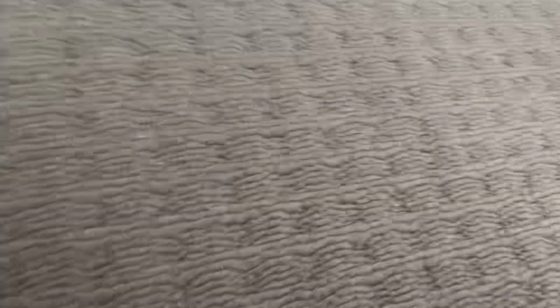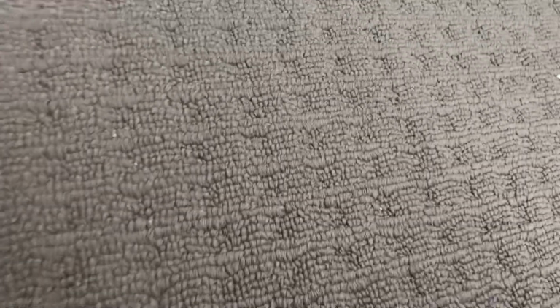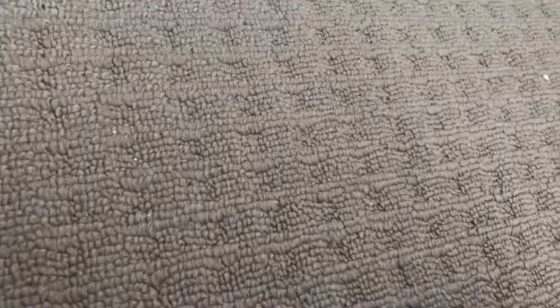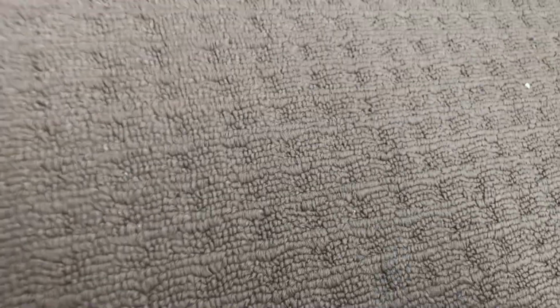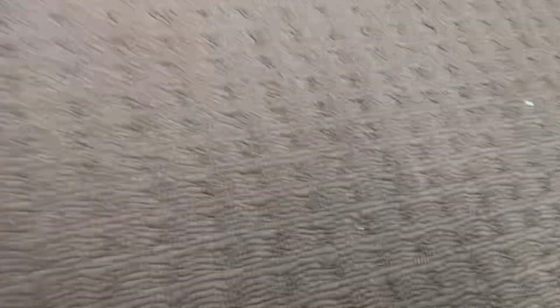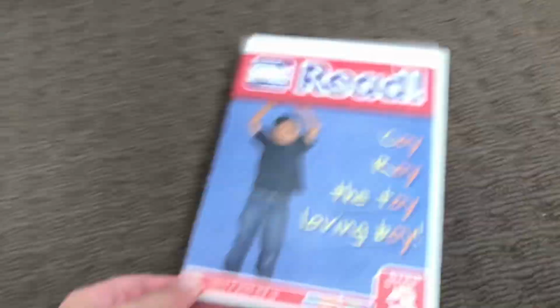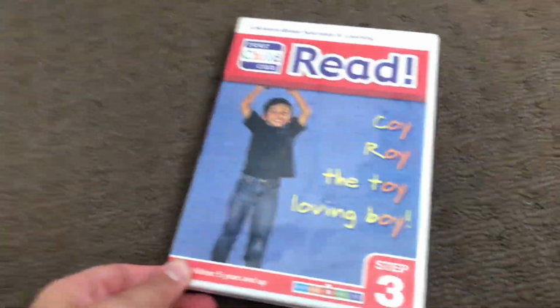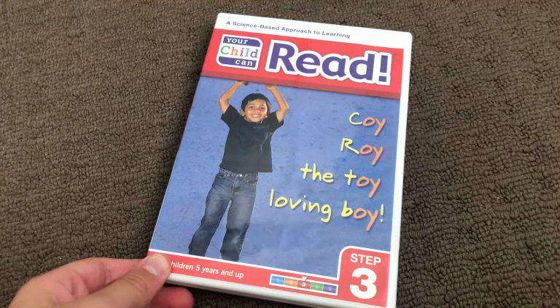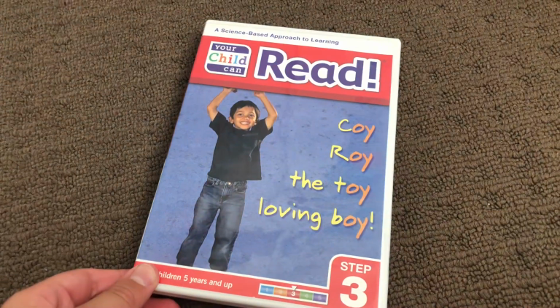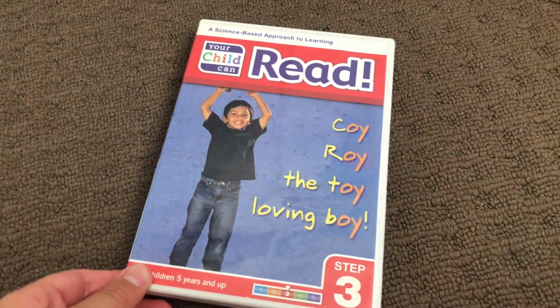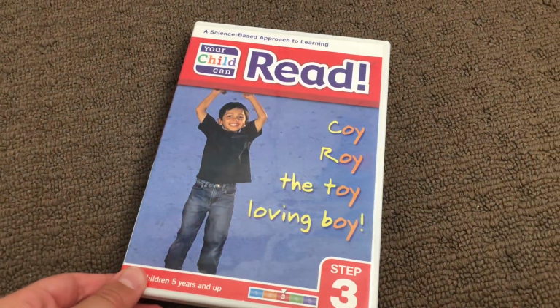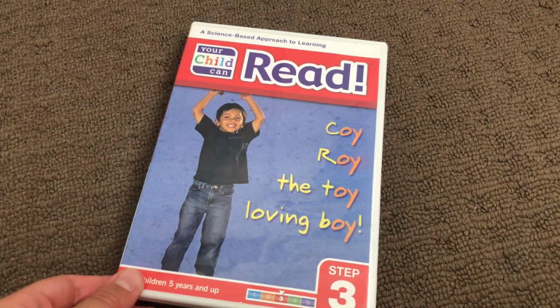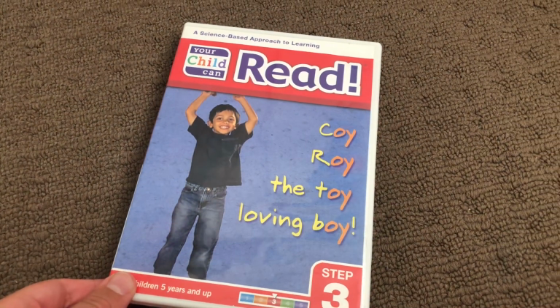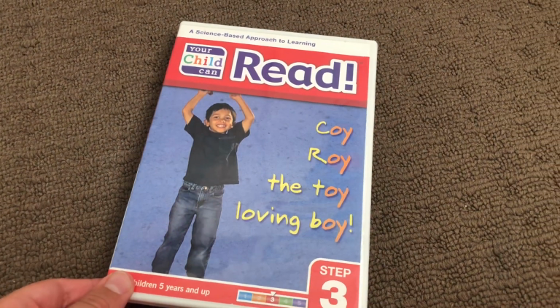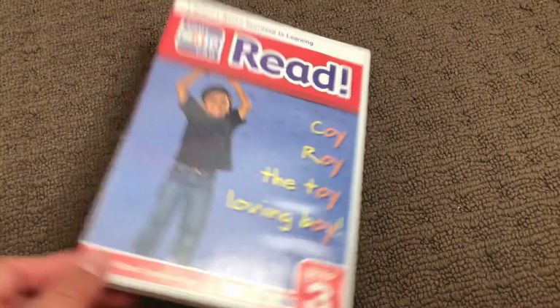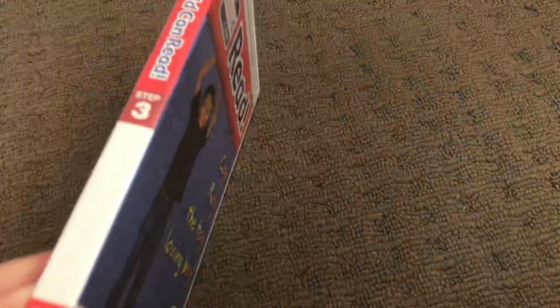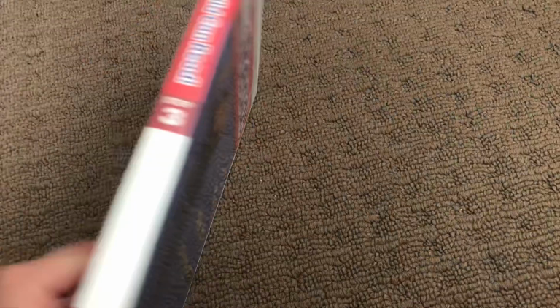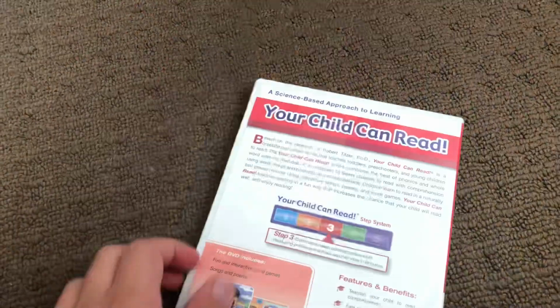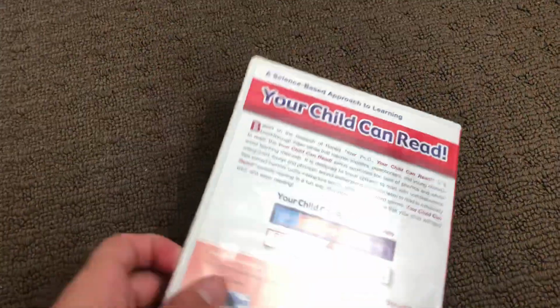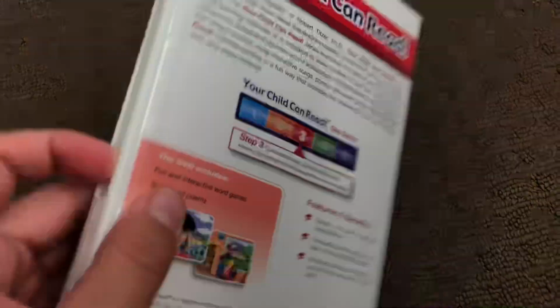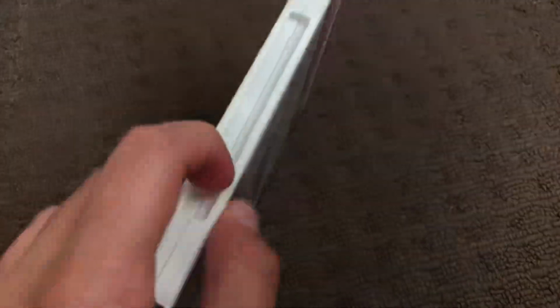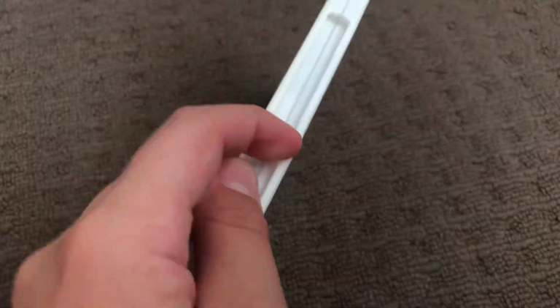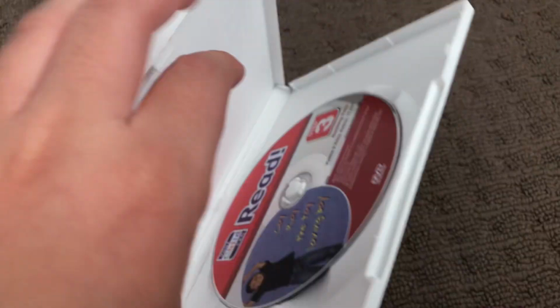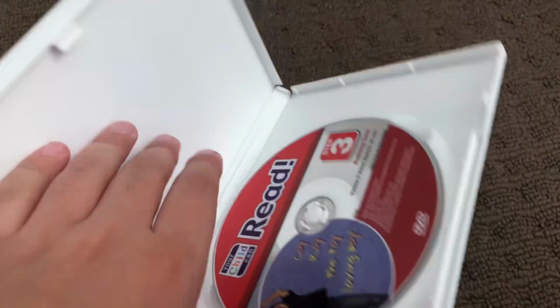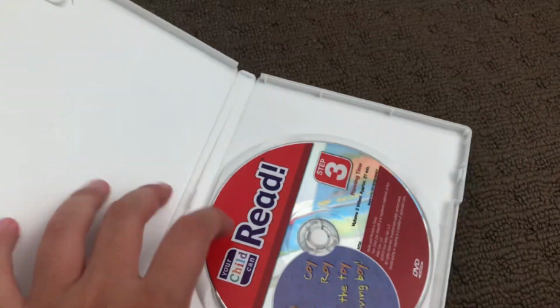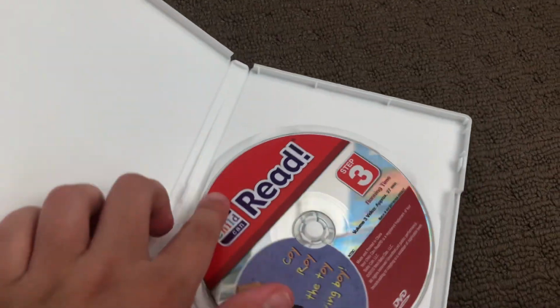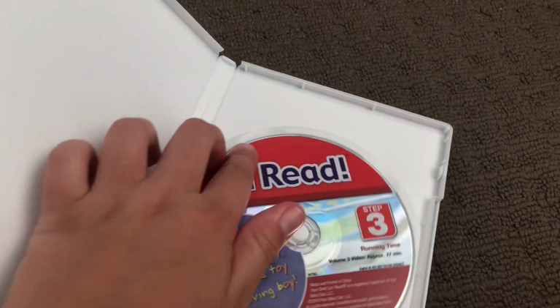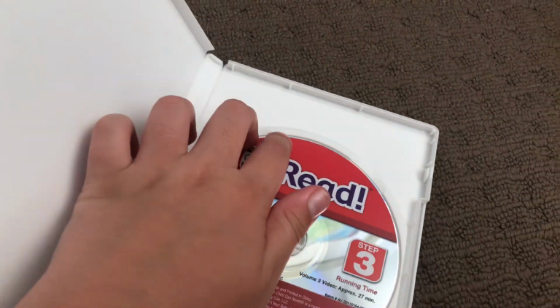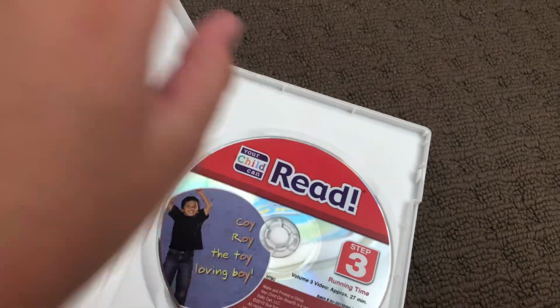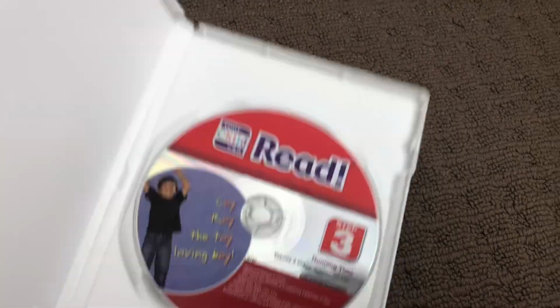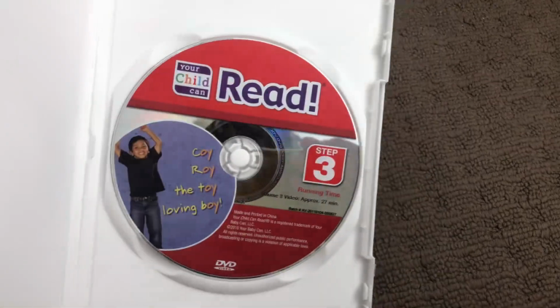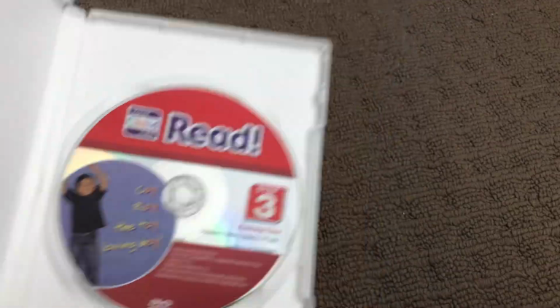Next up is Step 3, 2010 DVD. Here's the front, the spine, and the back. Here's the disc.